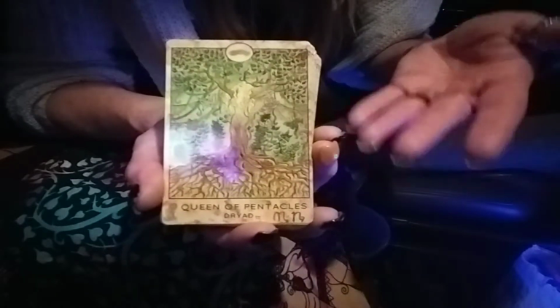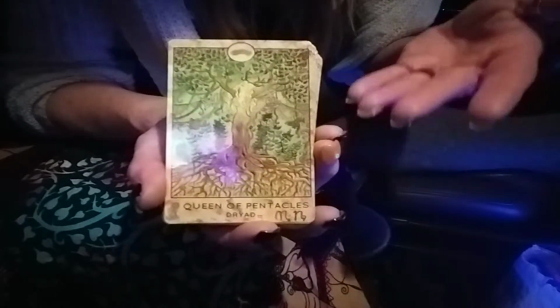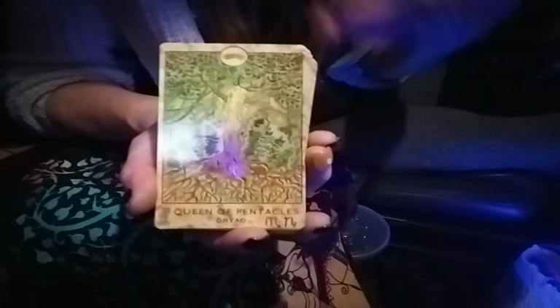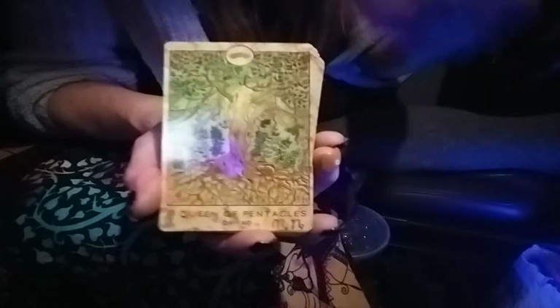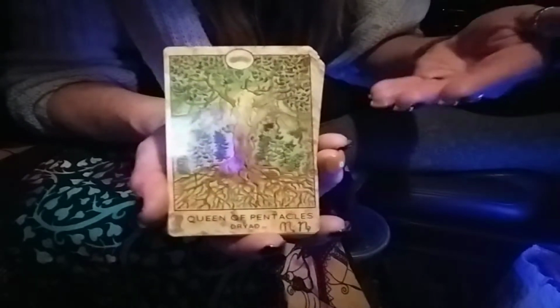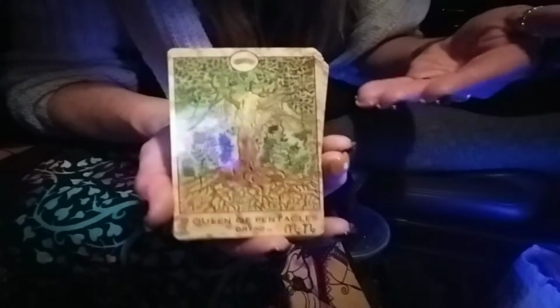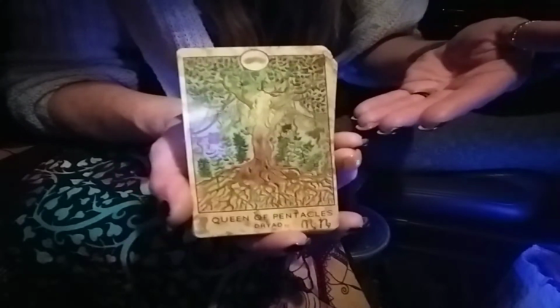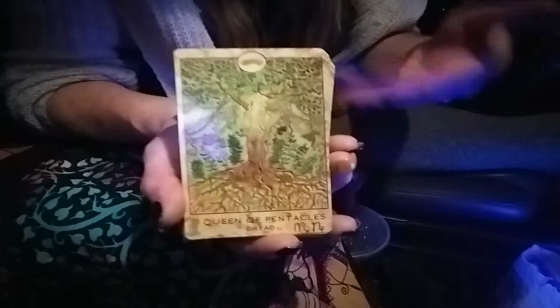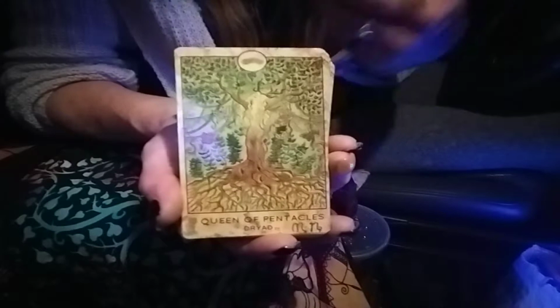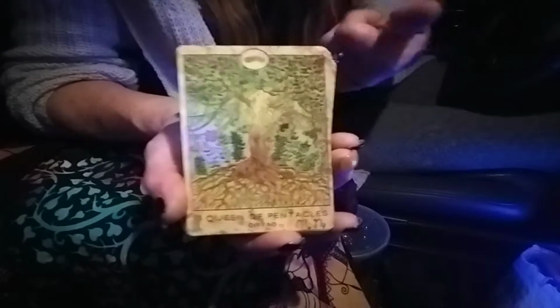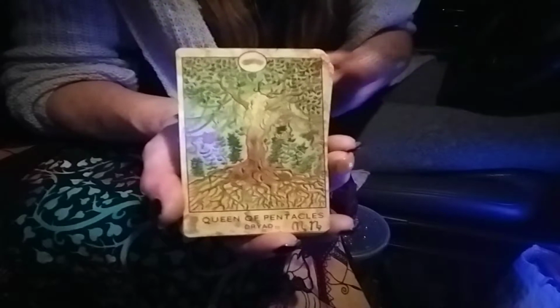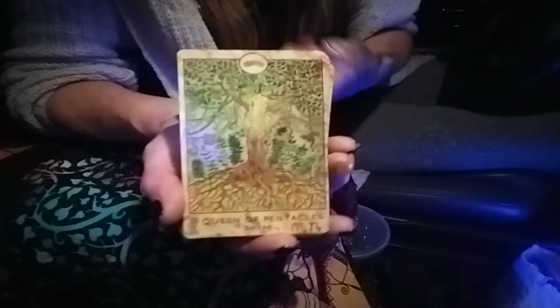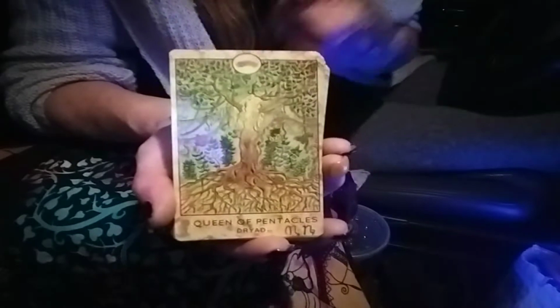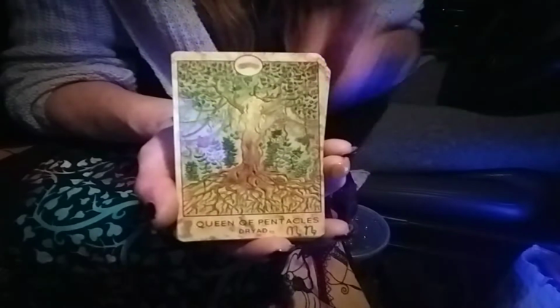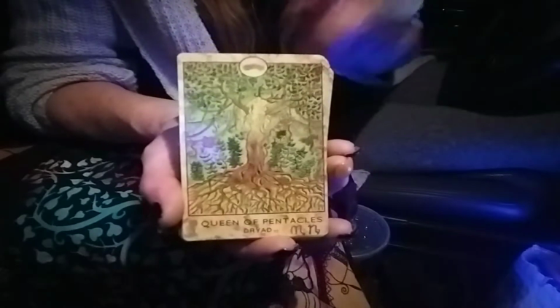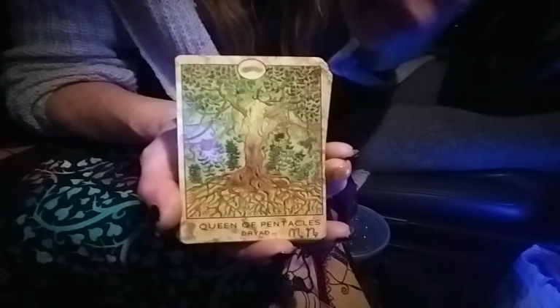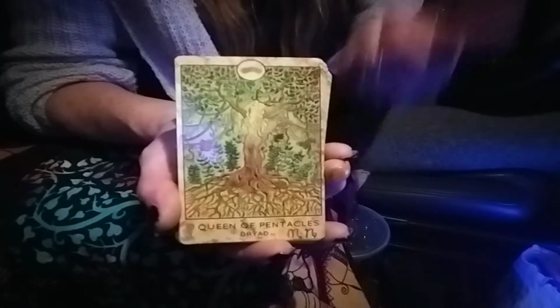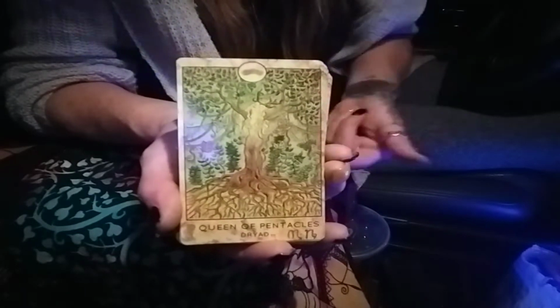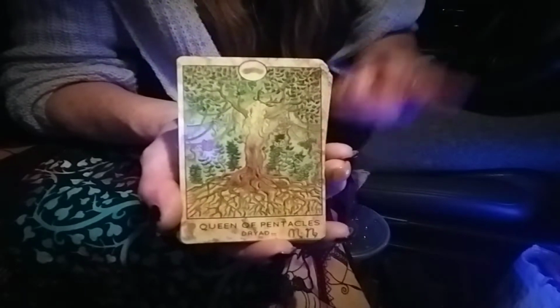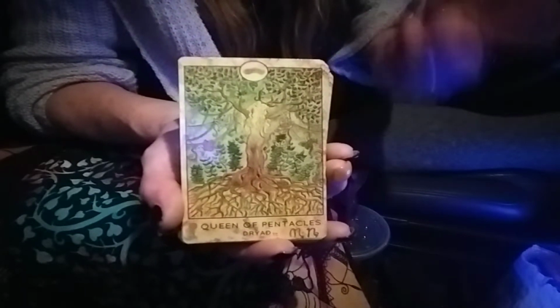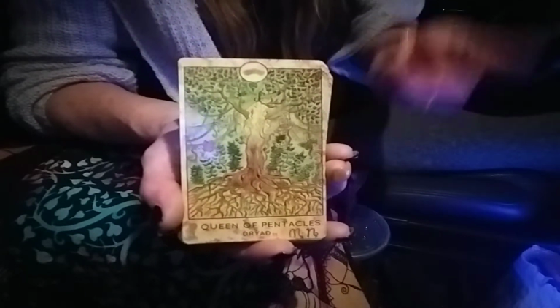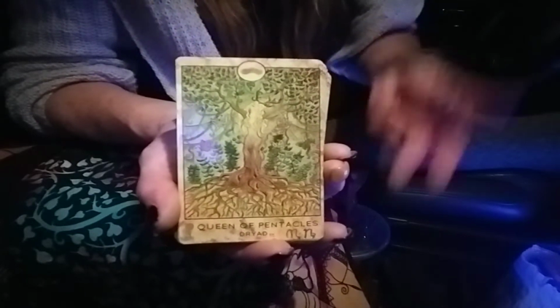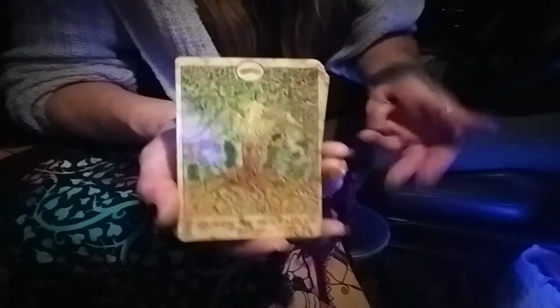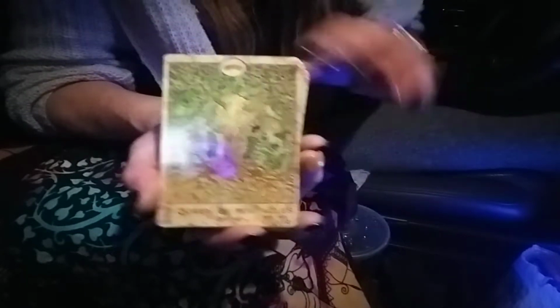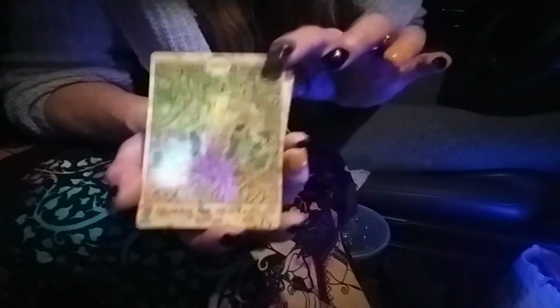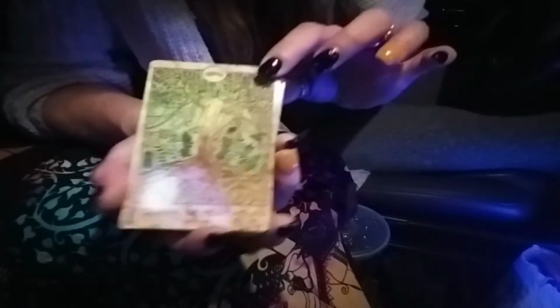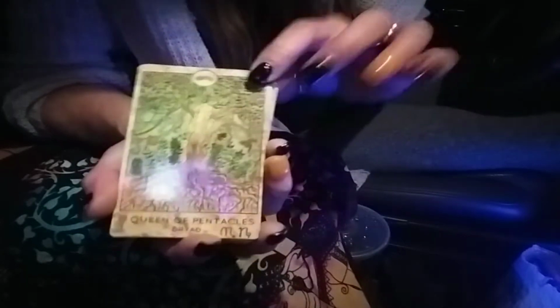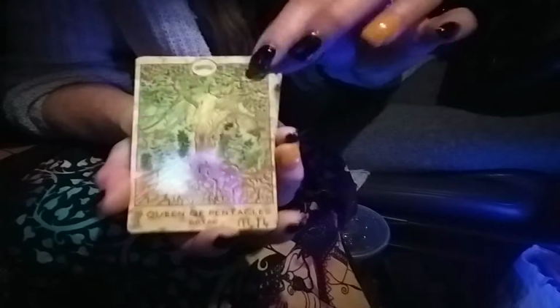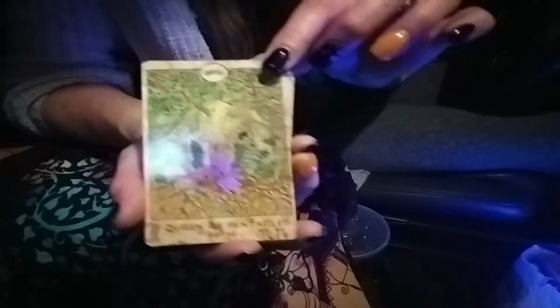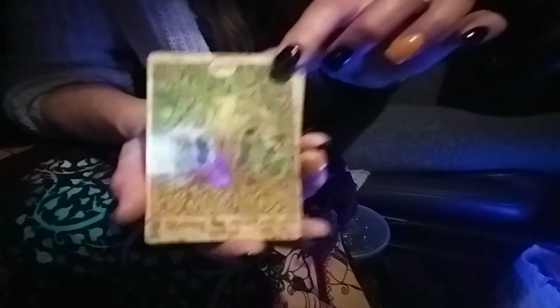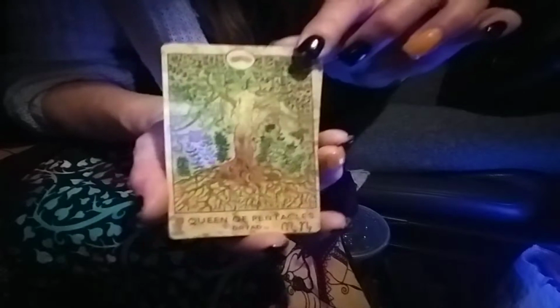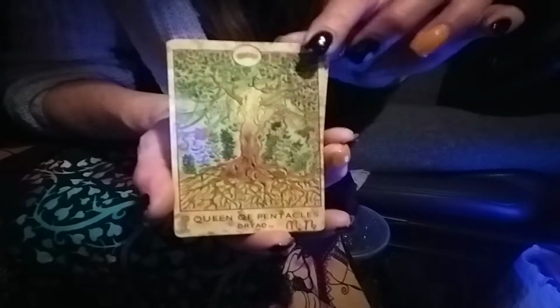But it really doesn't coincide with Rider Waite. It does in the sense that there are suits — pentacles, cups, swords, wands — yes. And there are major arcana cards.